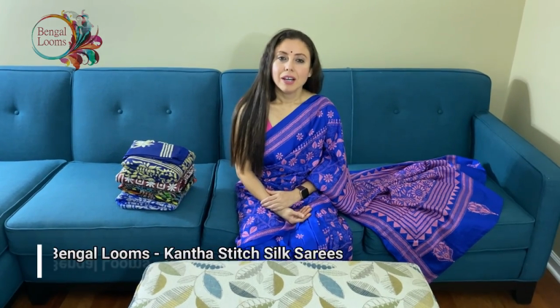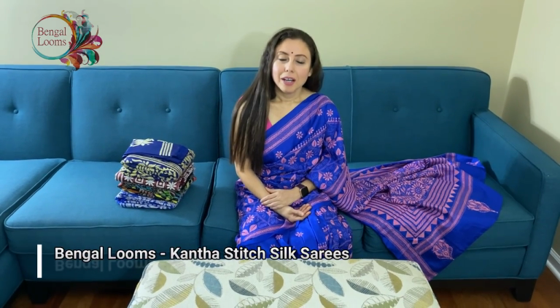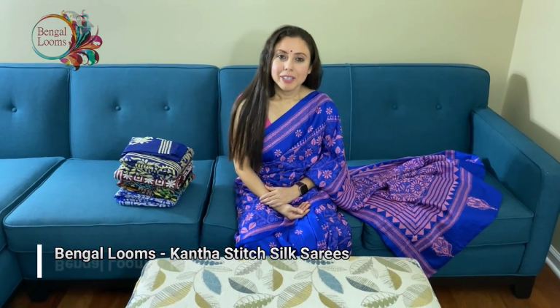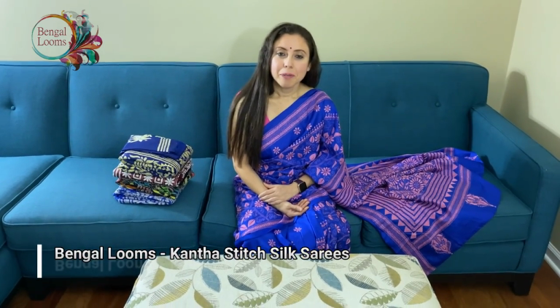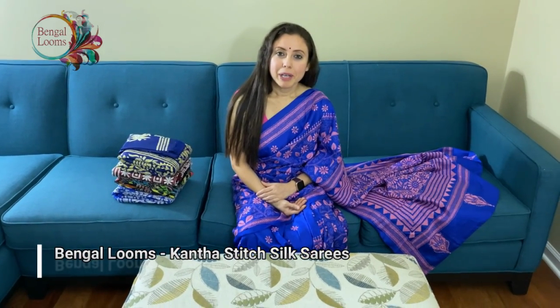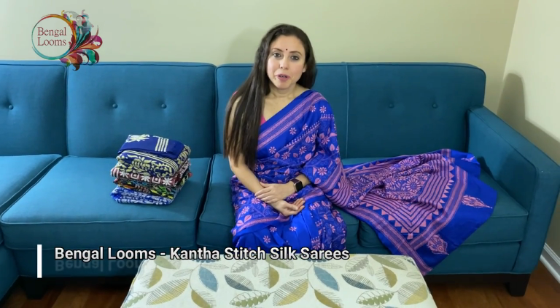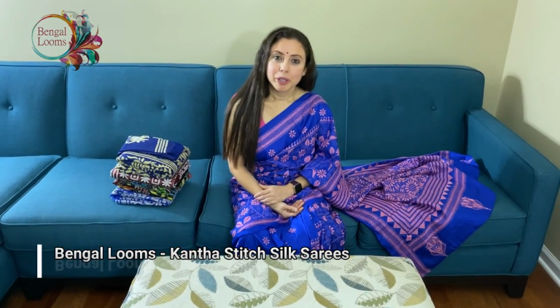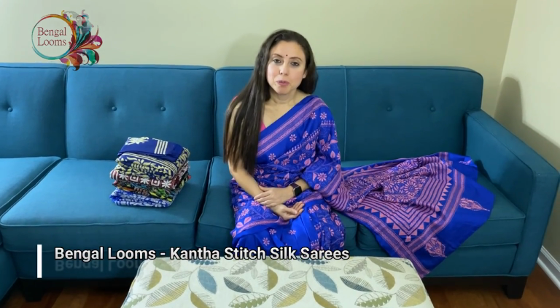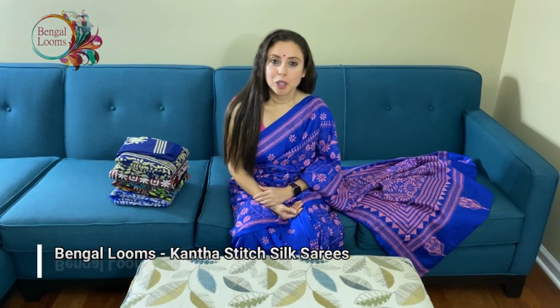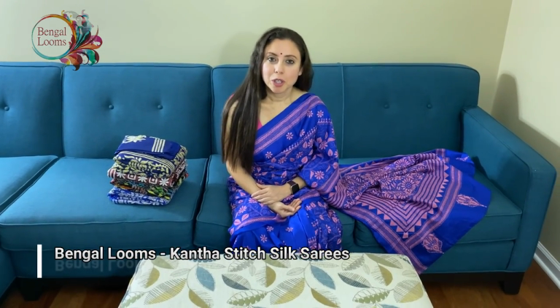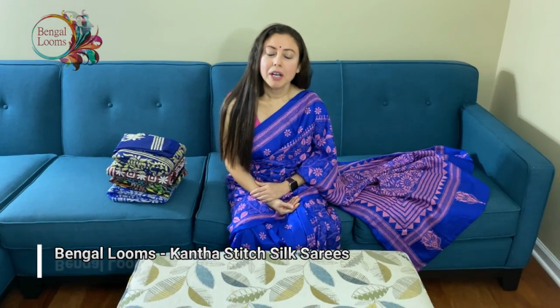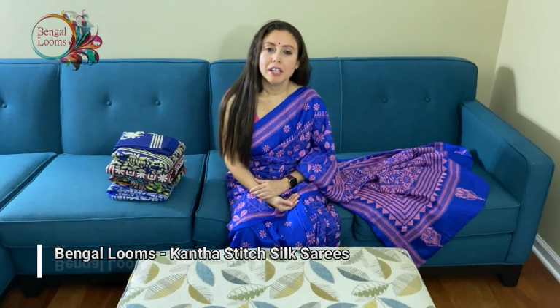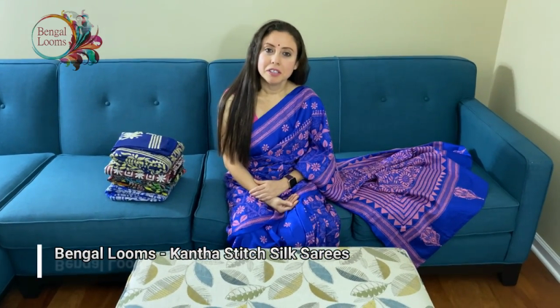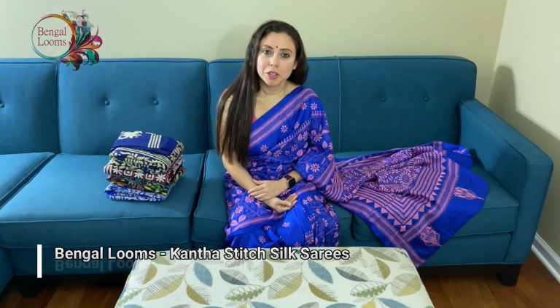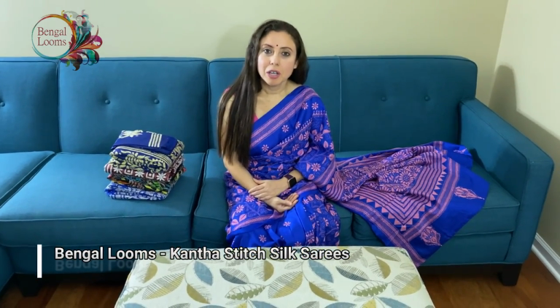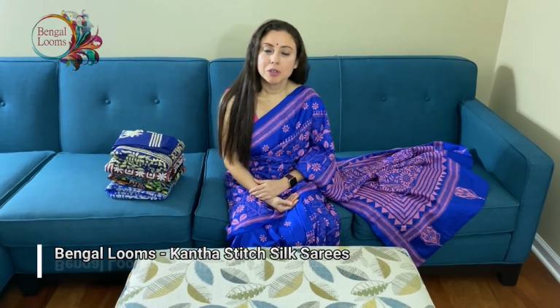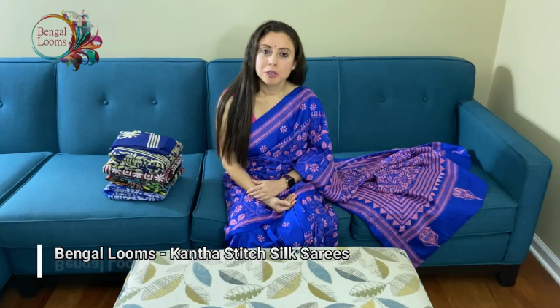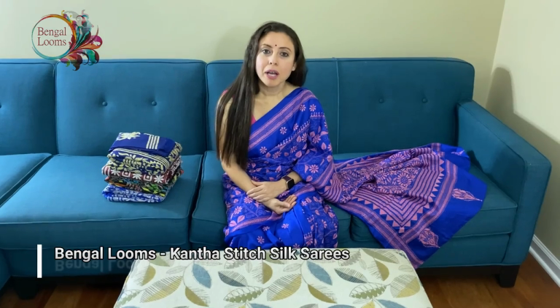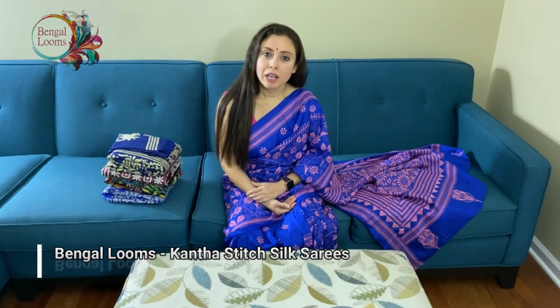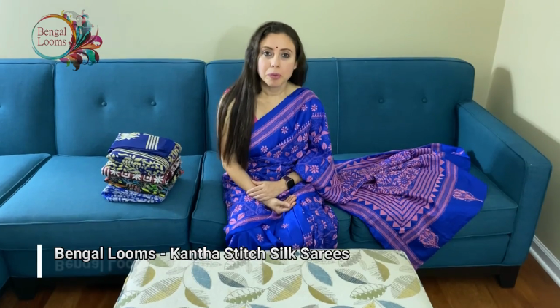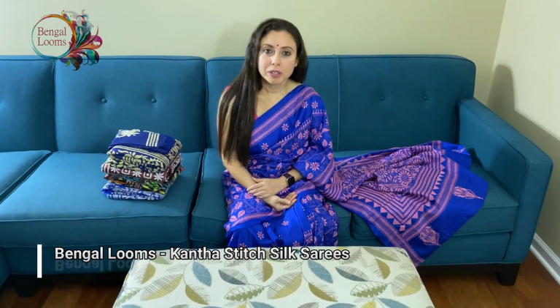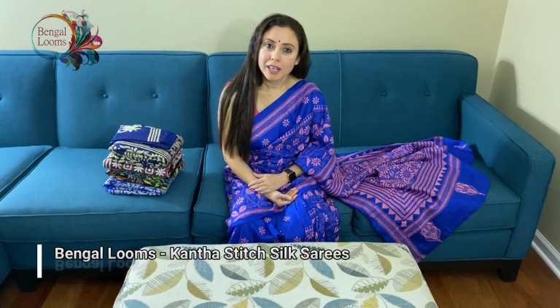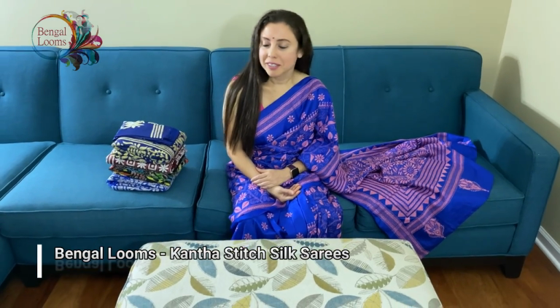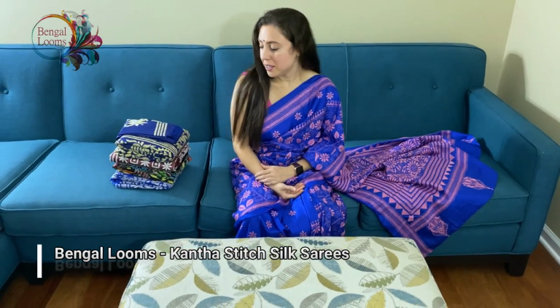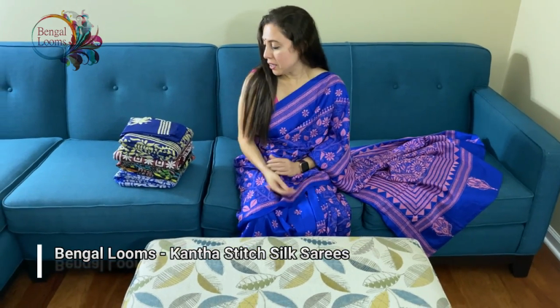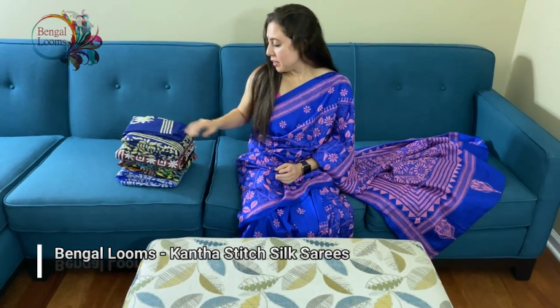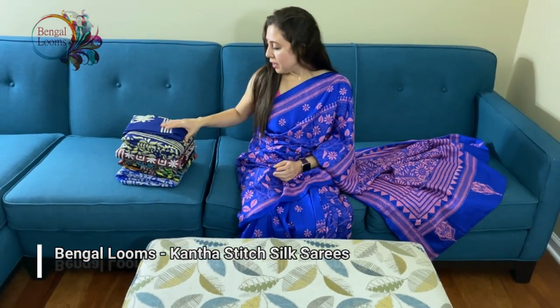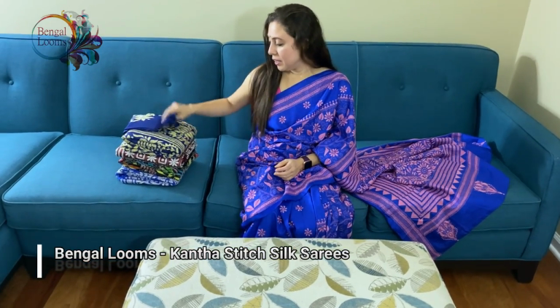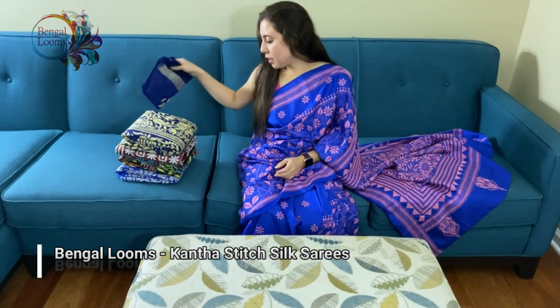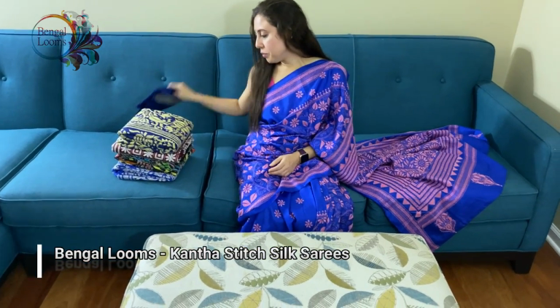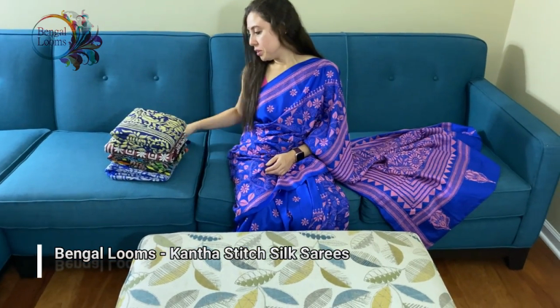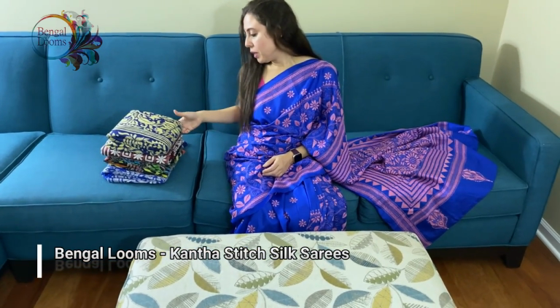Hi friends, I am Payal from bengalooms.com and in this video I will show you some hand-embroidered katha stitch sarees. Let's start with the first one.